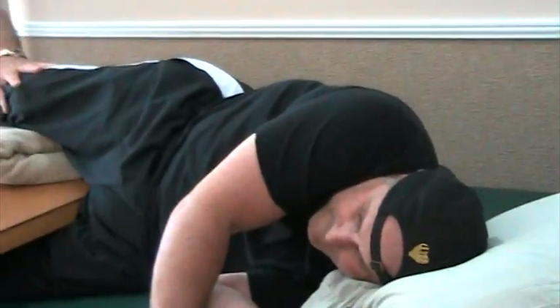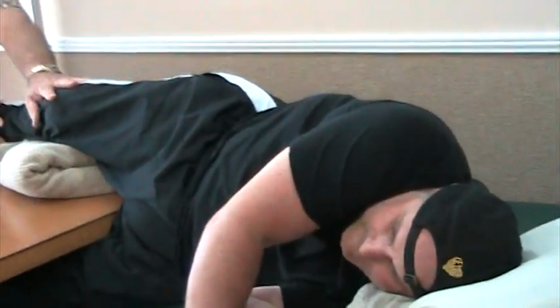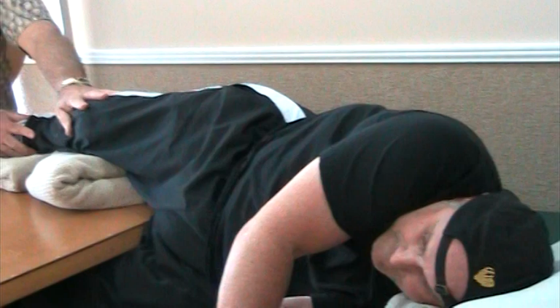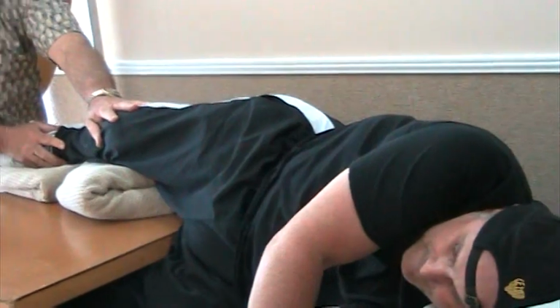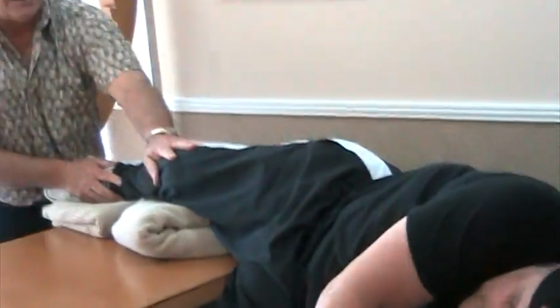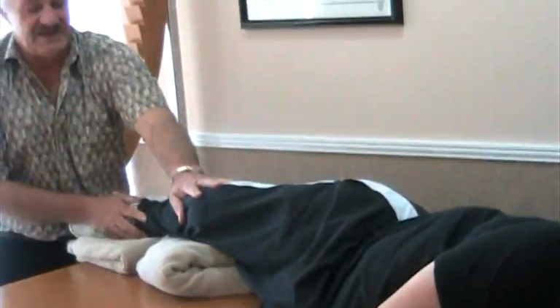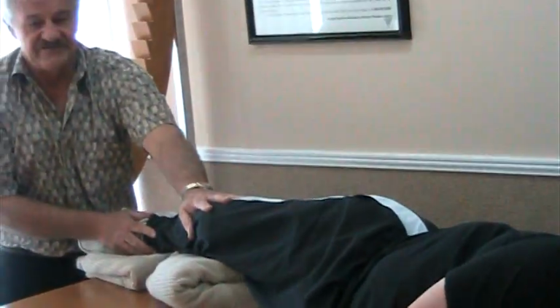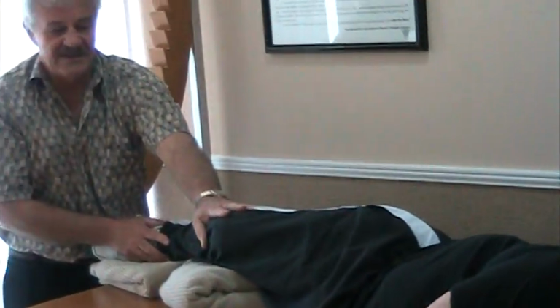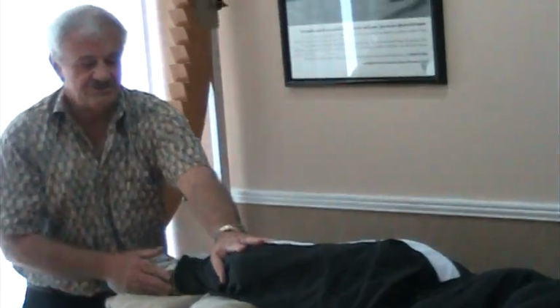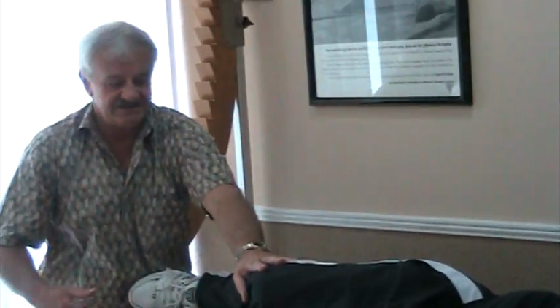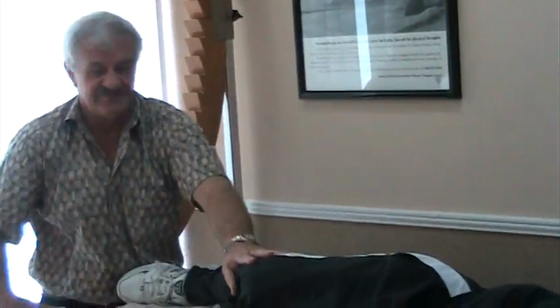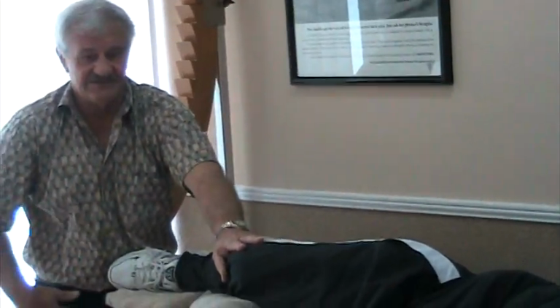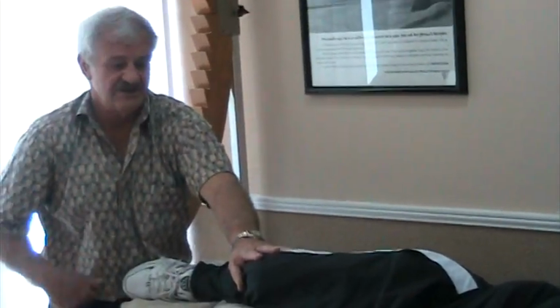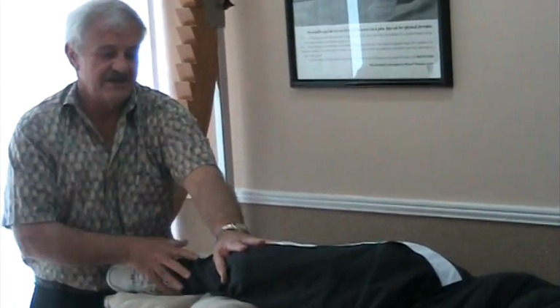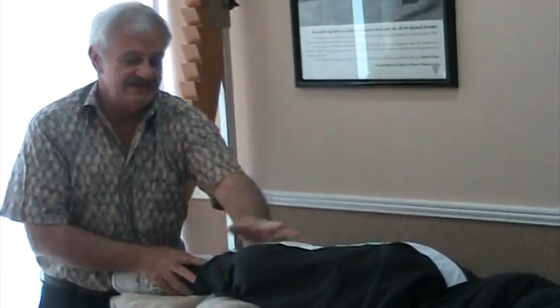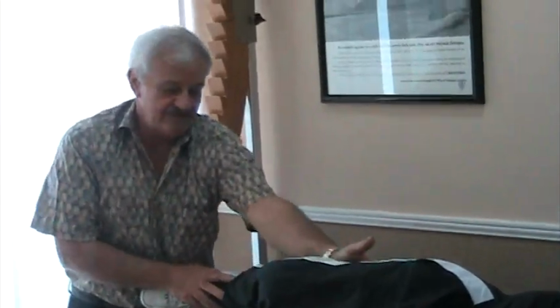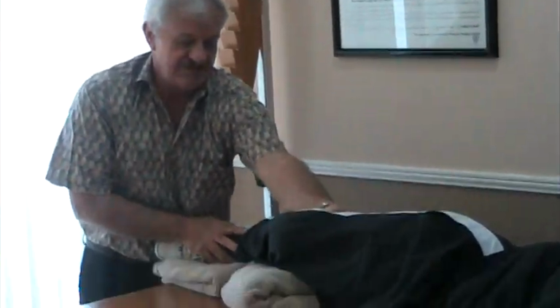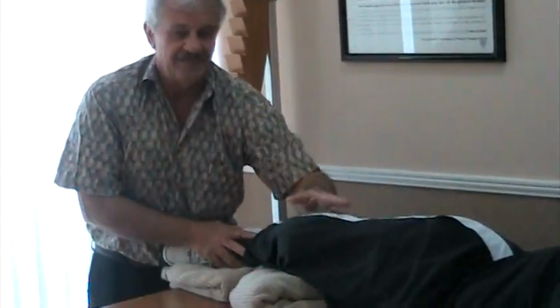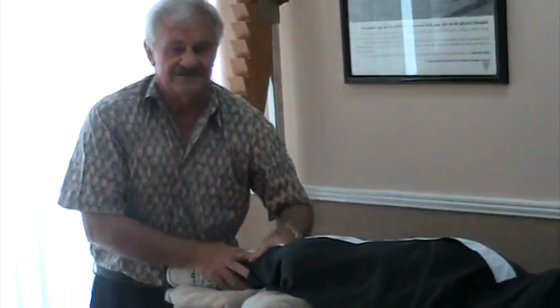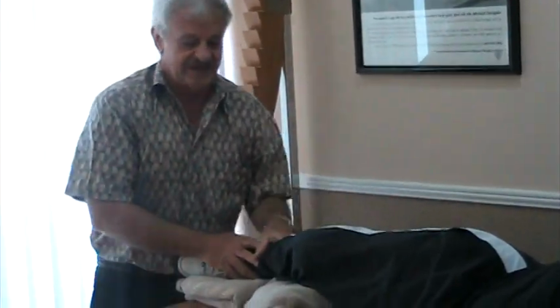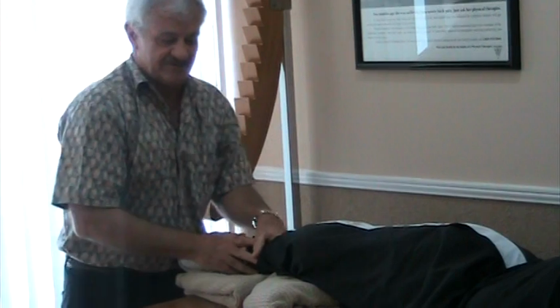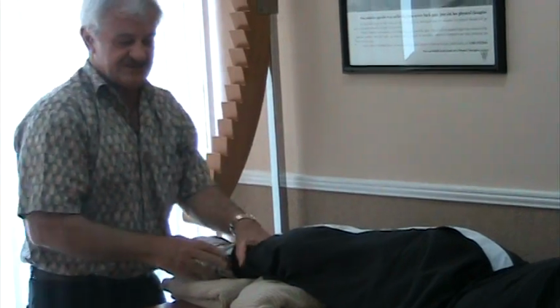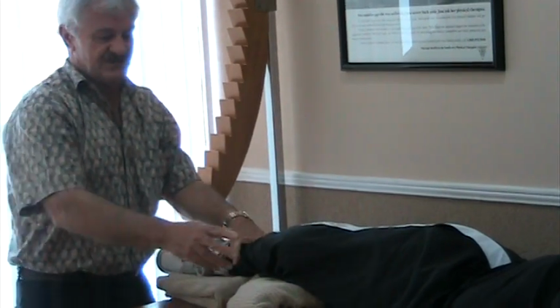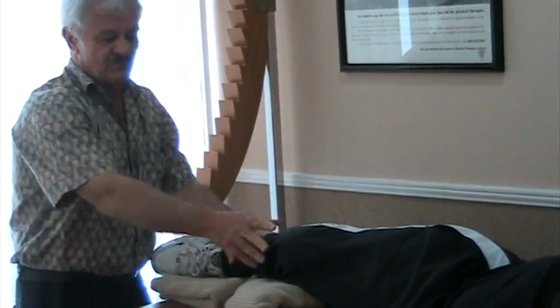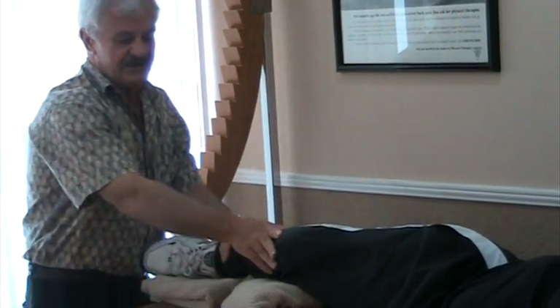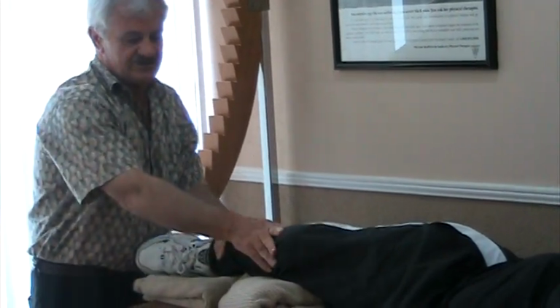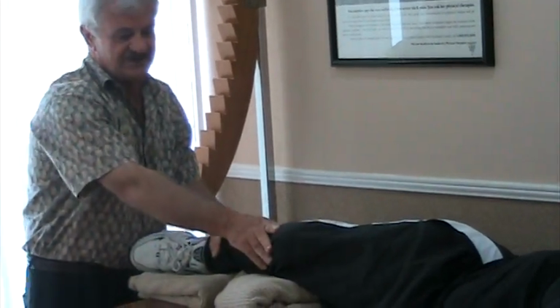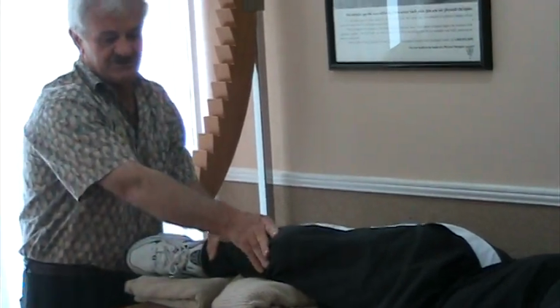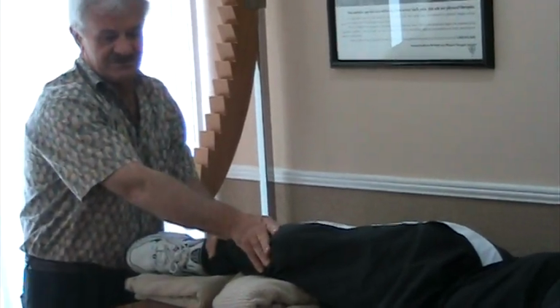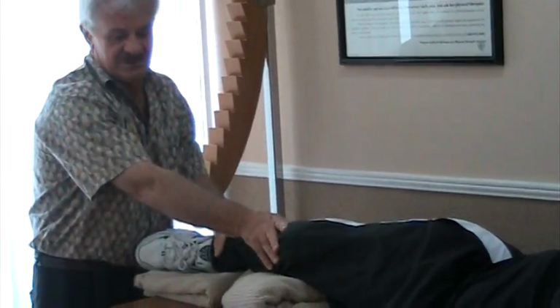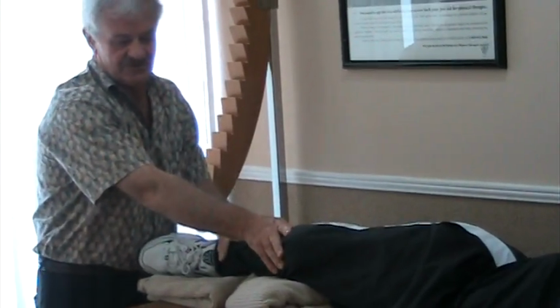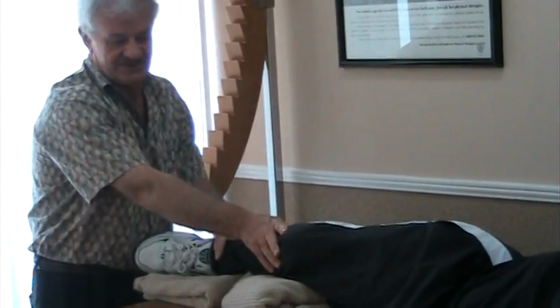Let's do a set. I'm going to have him exercise his hip flexor and his hamstring. Again, I'm assisting him with what he can't do — he's doing some, I'm doing the rest.